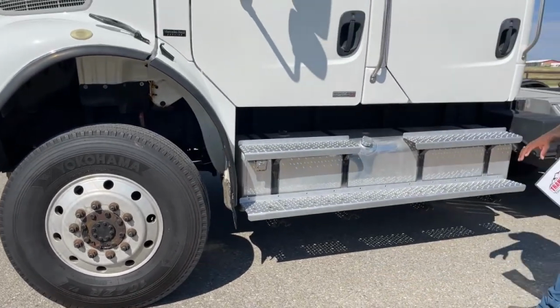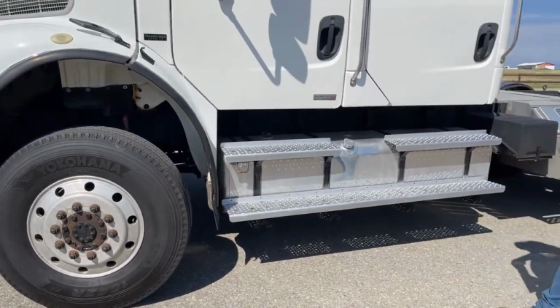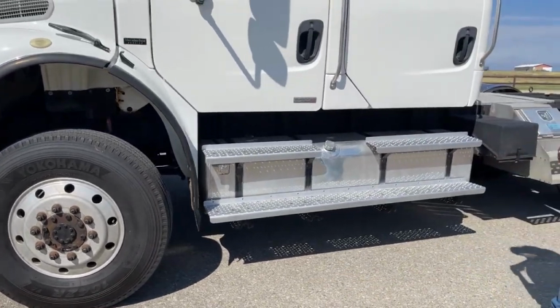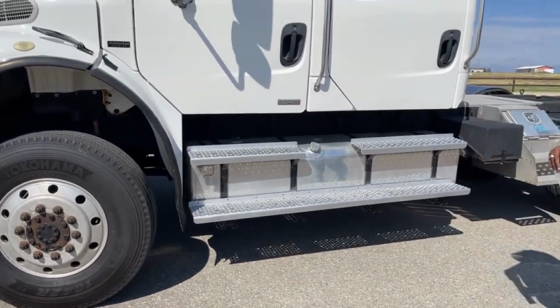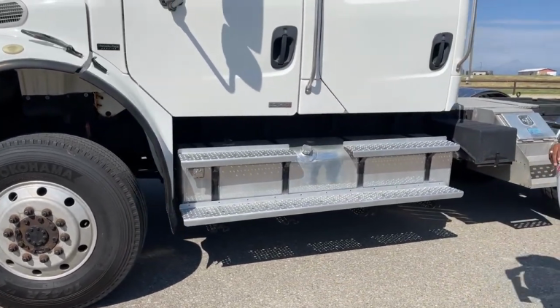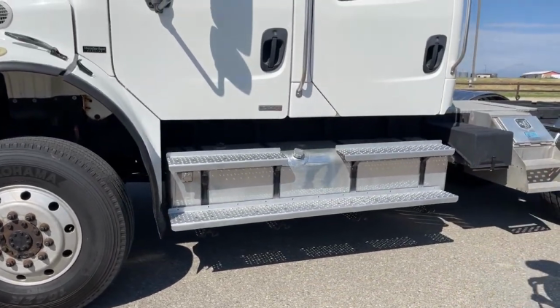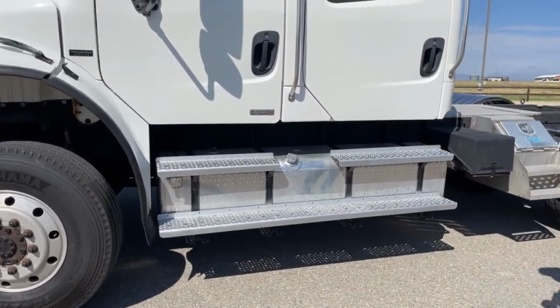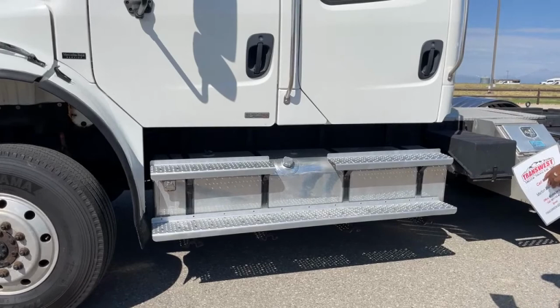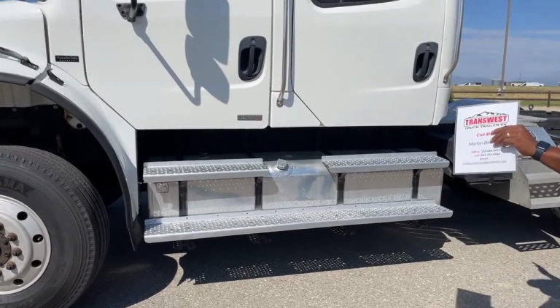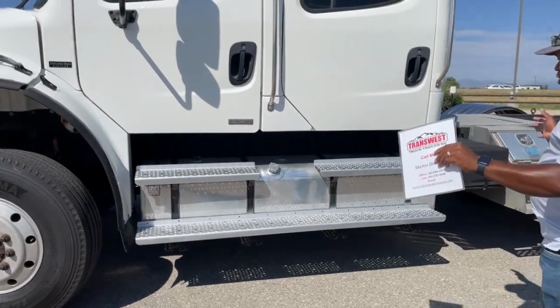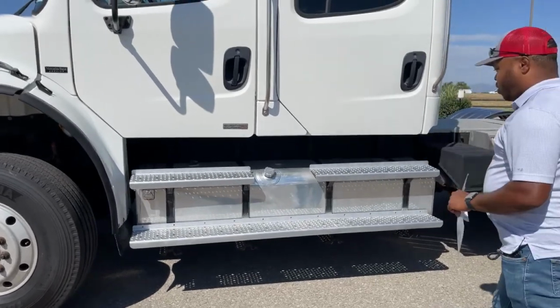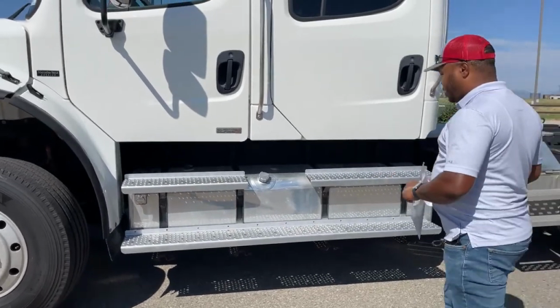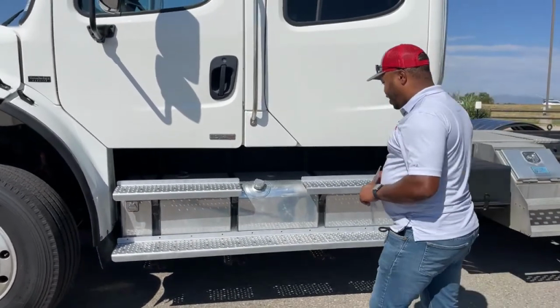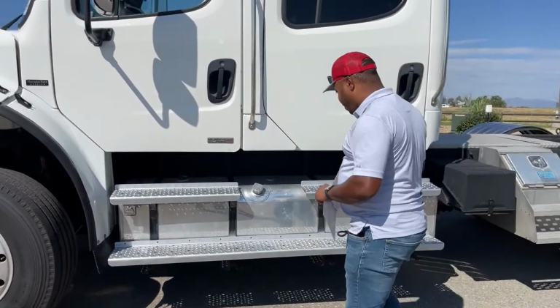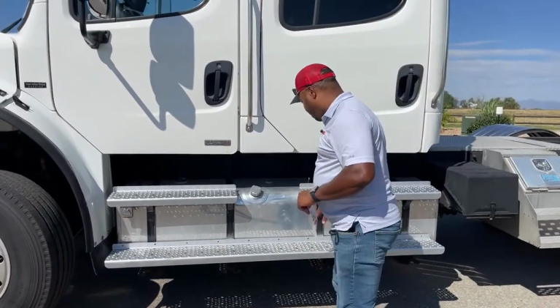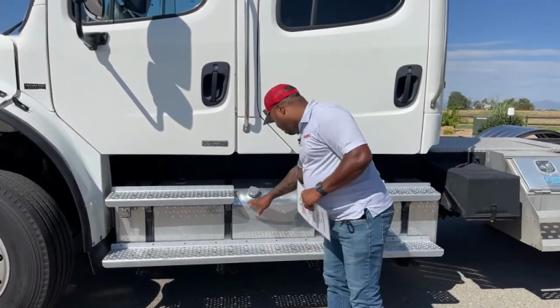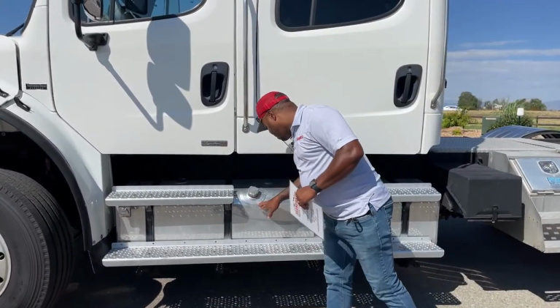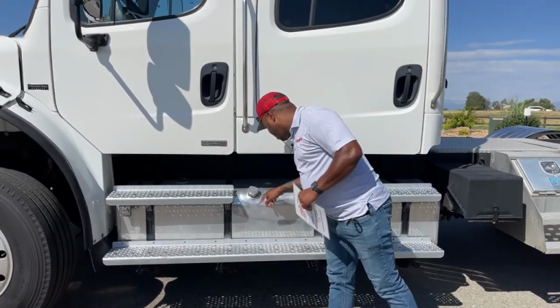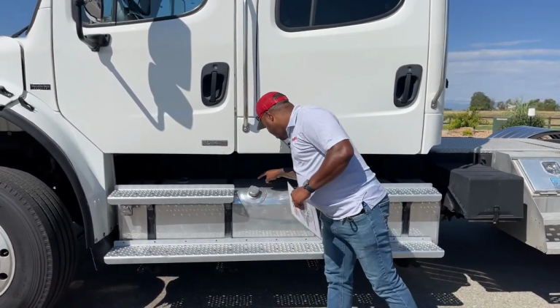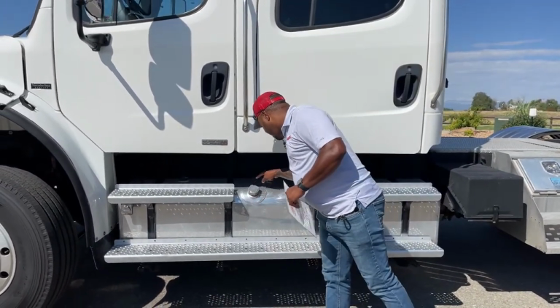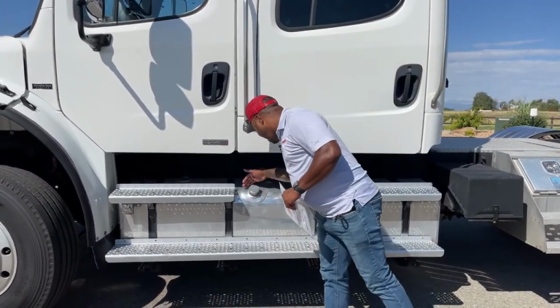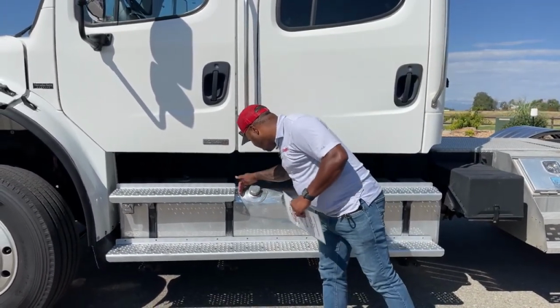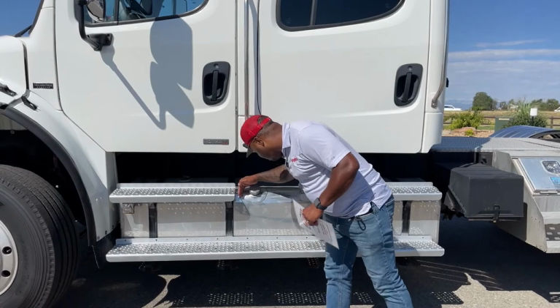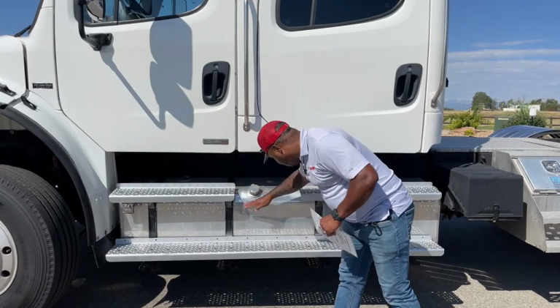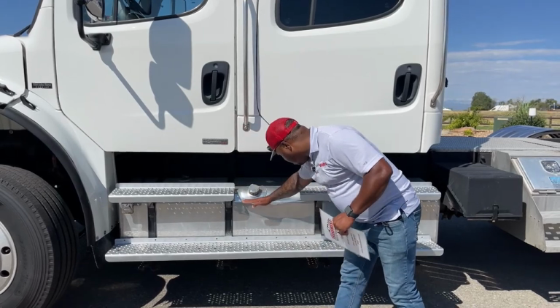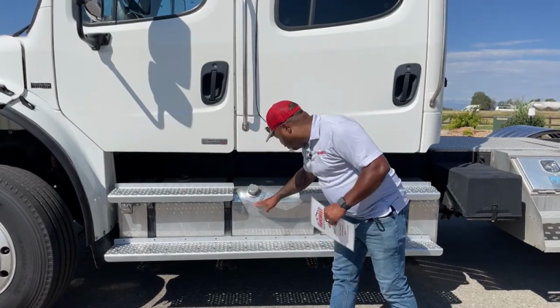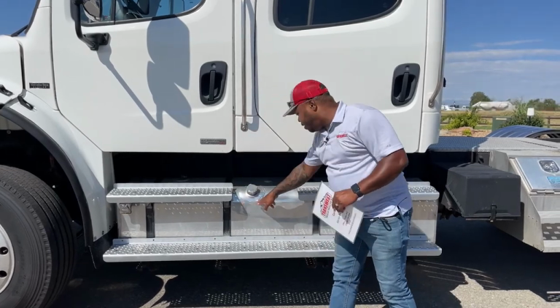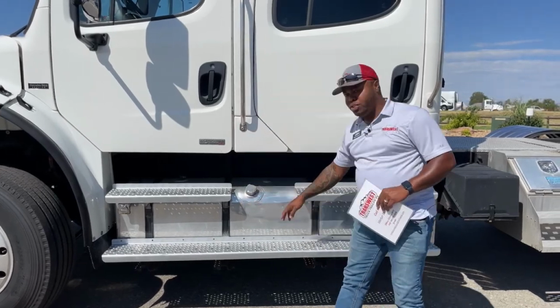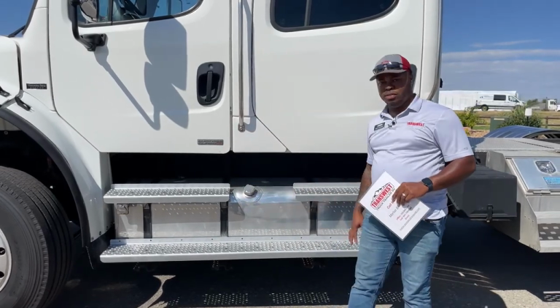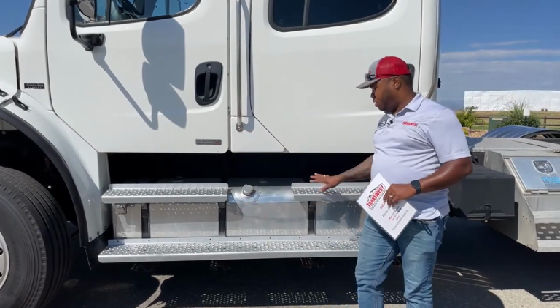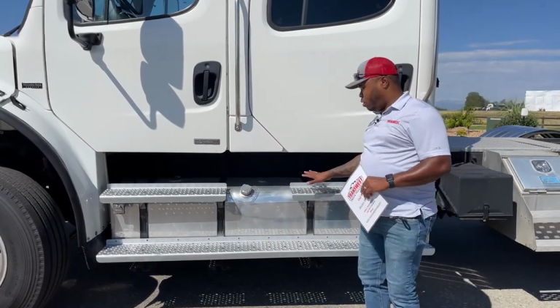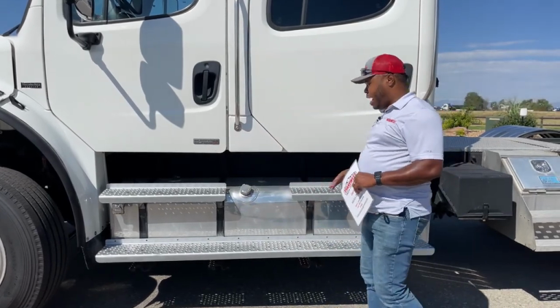As you can see, we have some huge fuel tanks on either side. On this side here we have 100 gallons on one side.